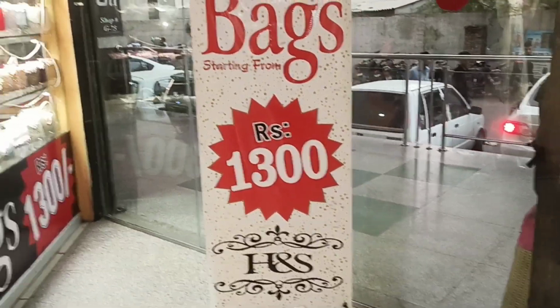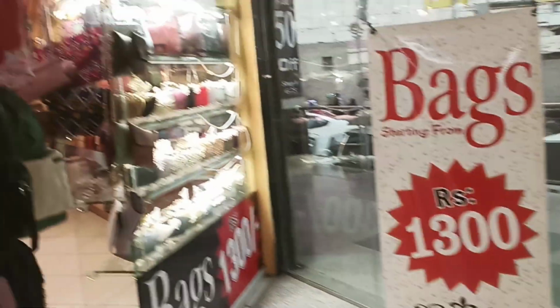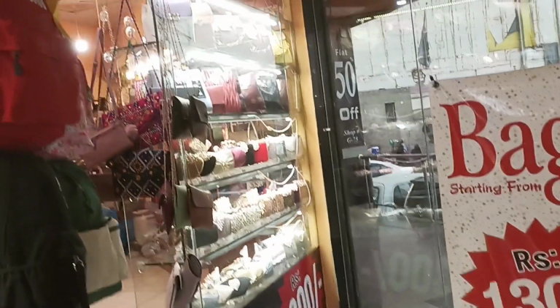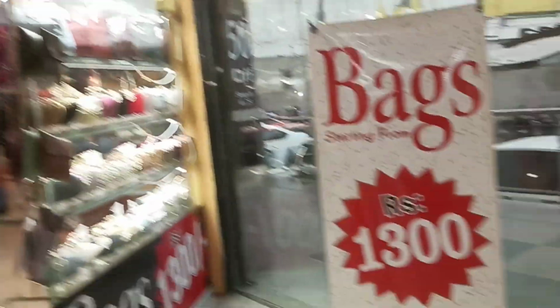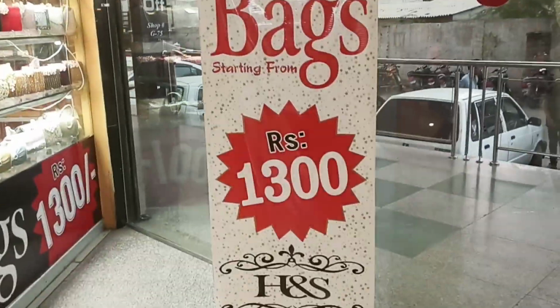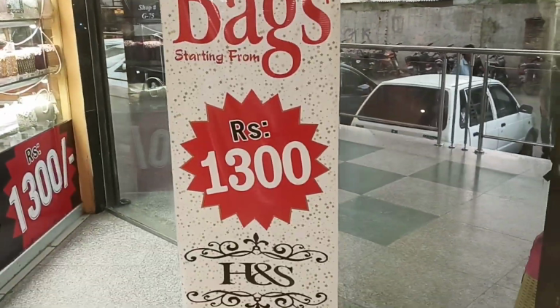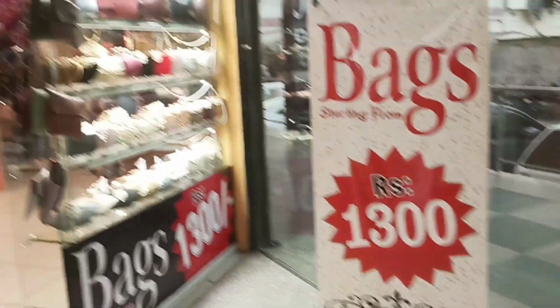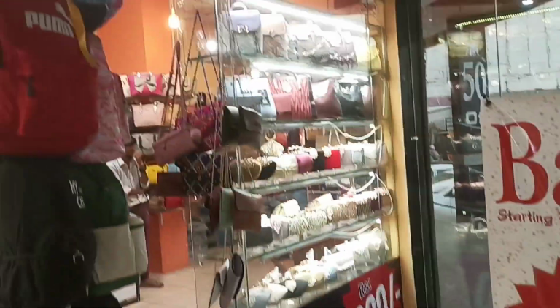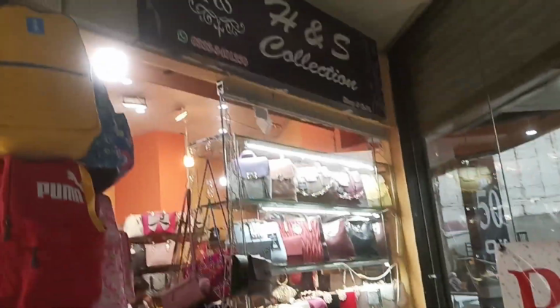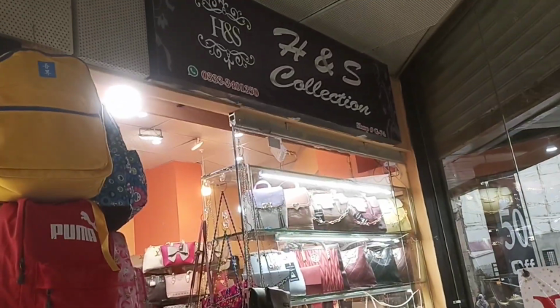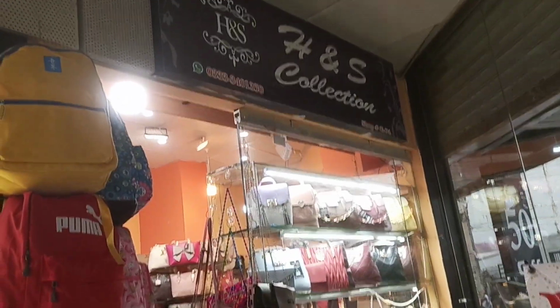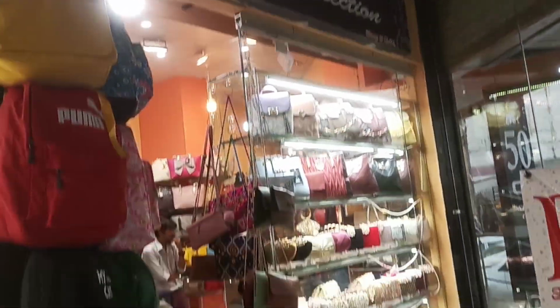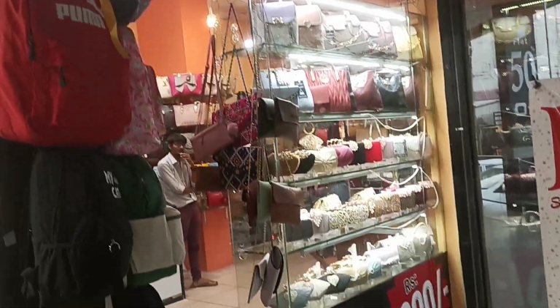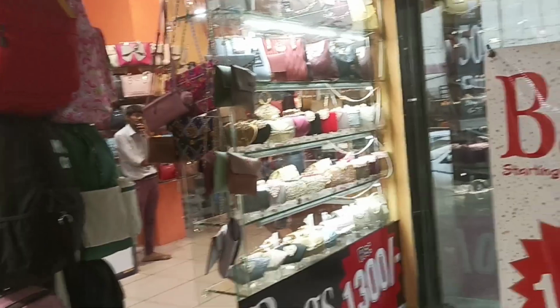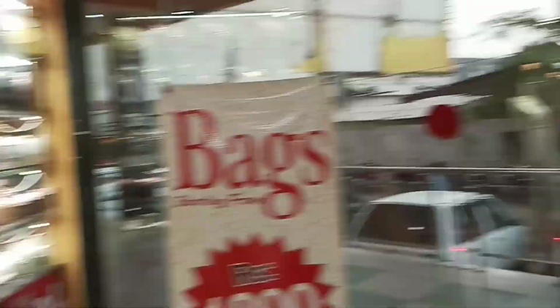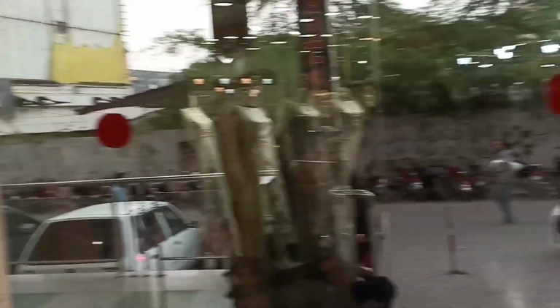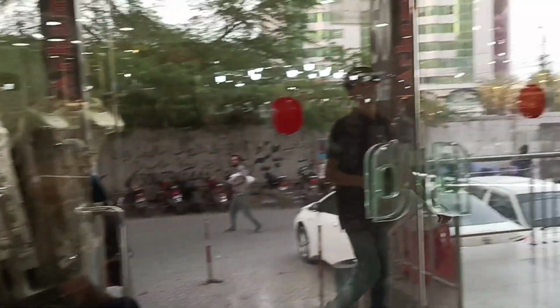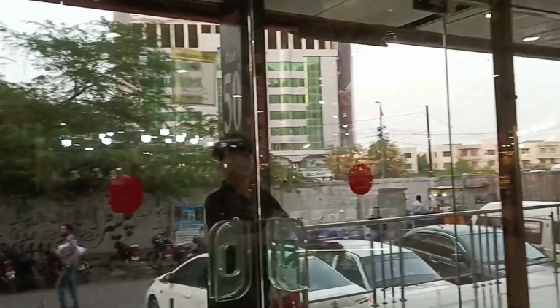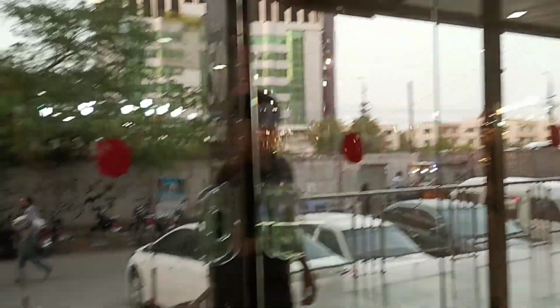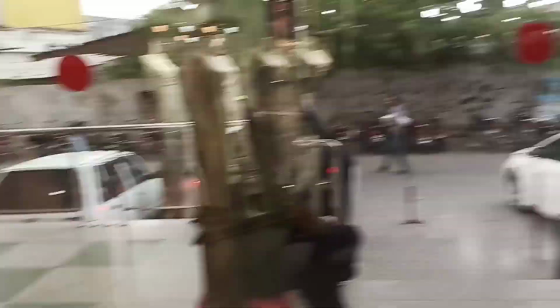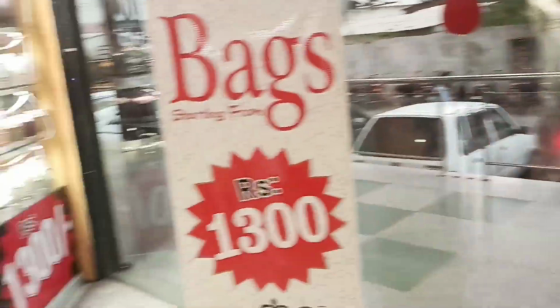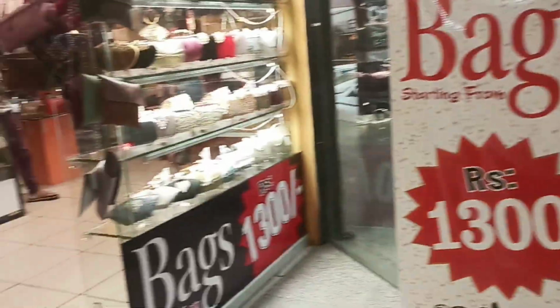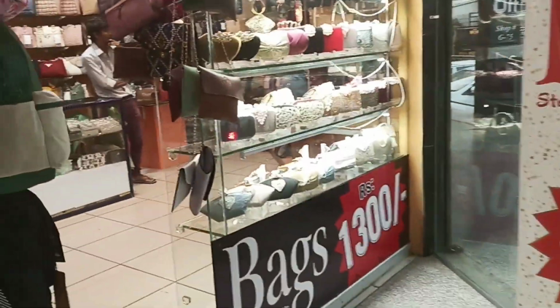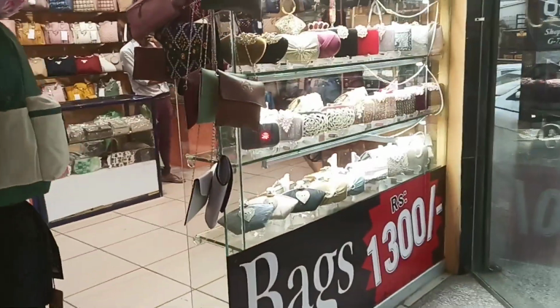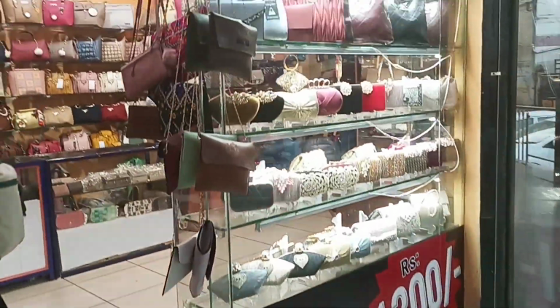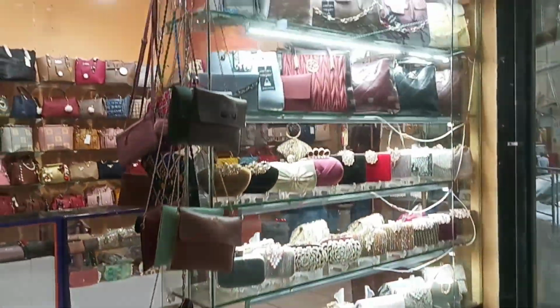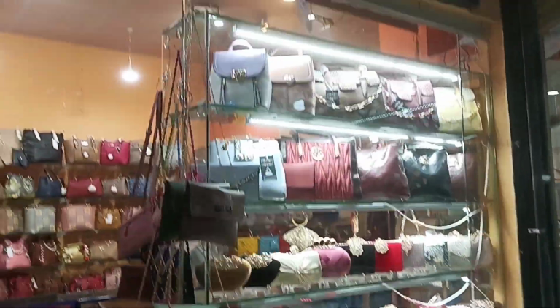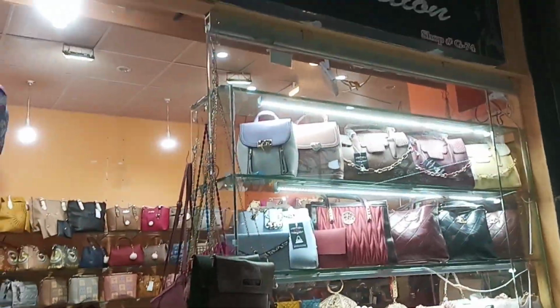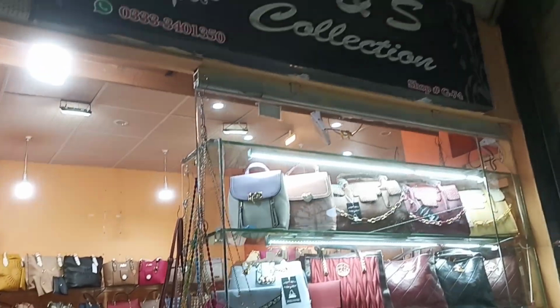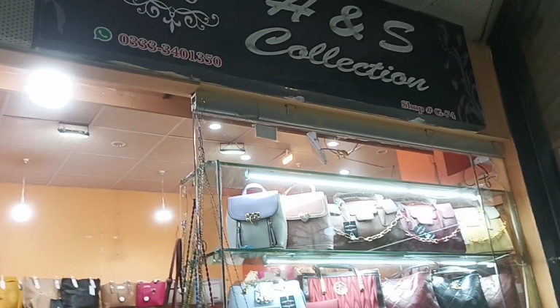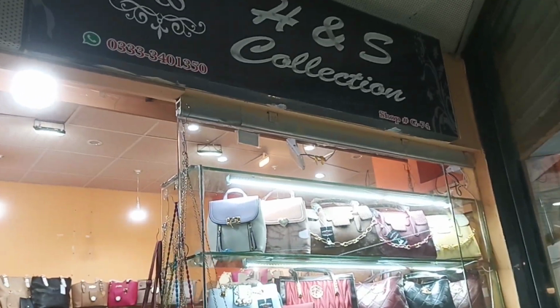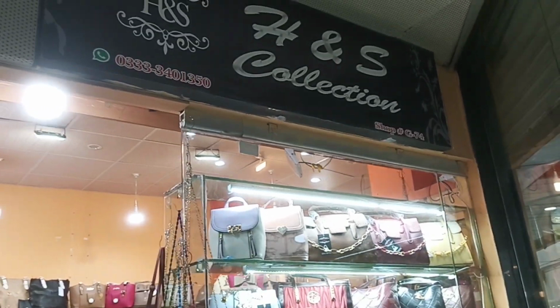Let's start the video — please subscribe and like. At this moment I am in Saima Mall. This is the entrance gate, as you can see. The shop number is G74.